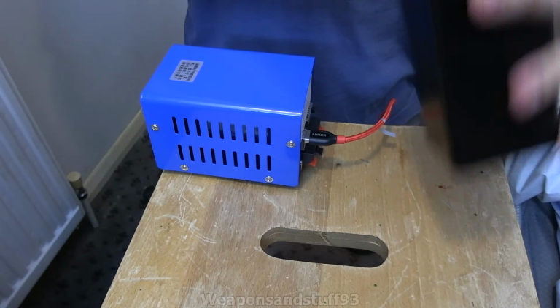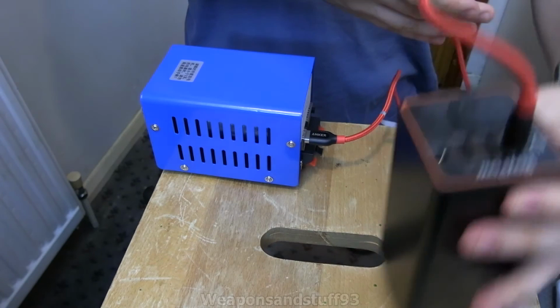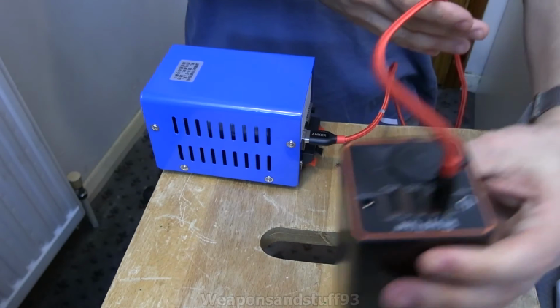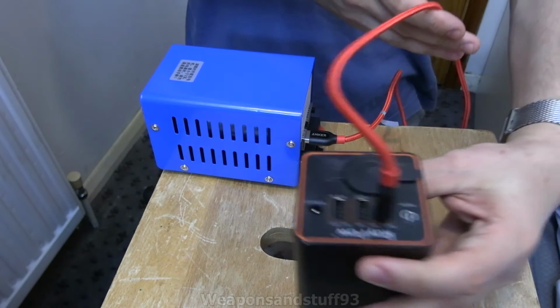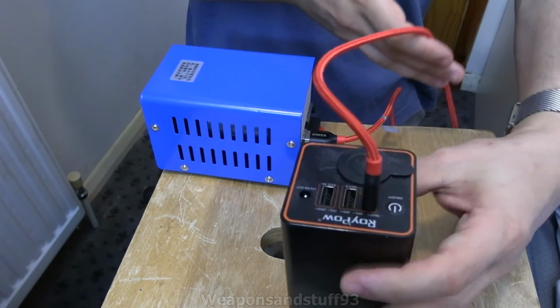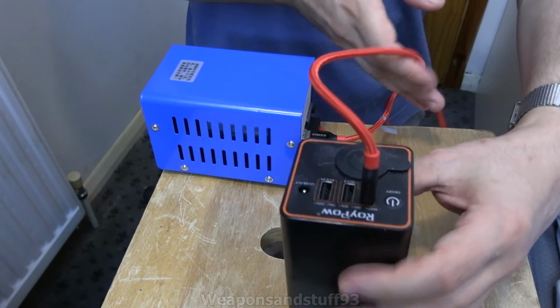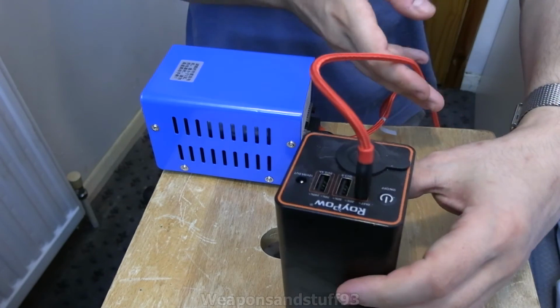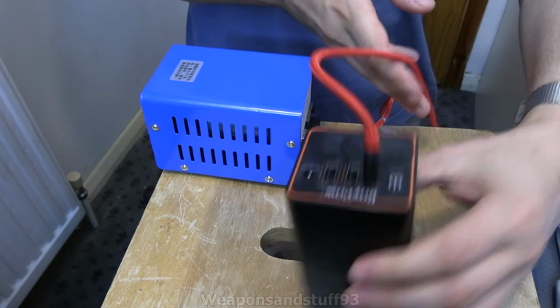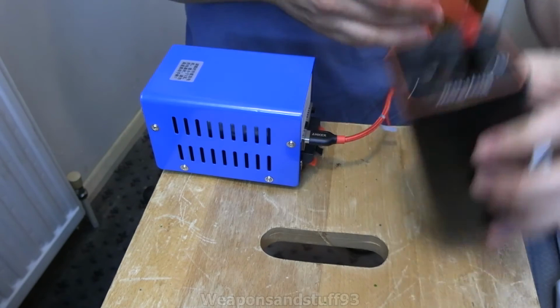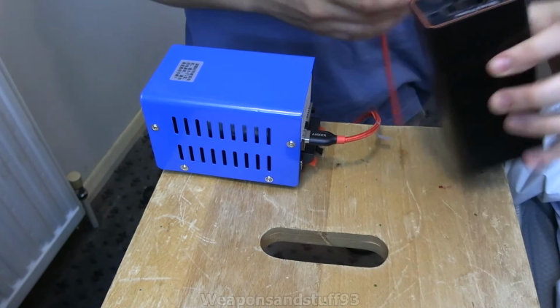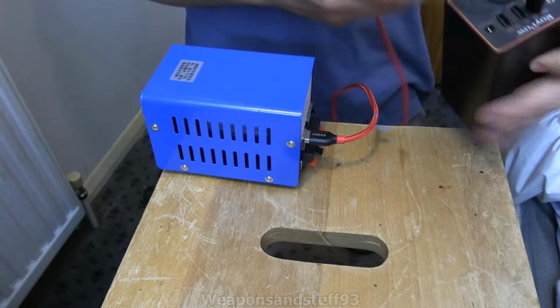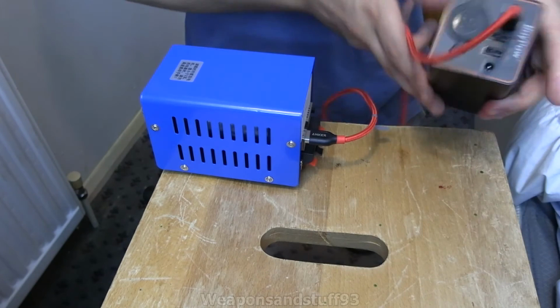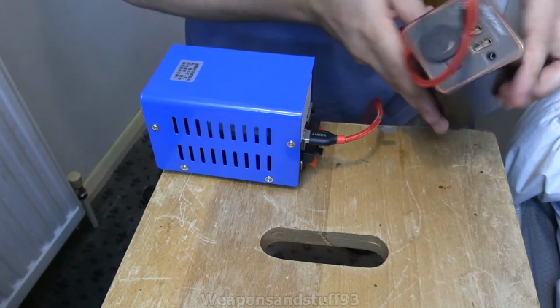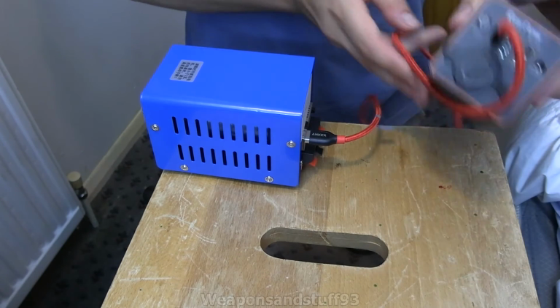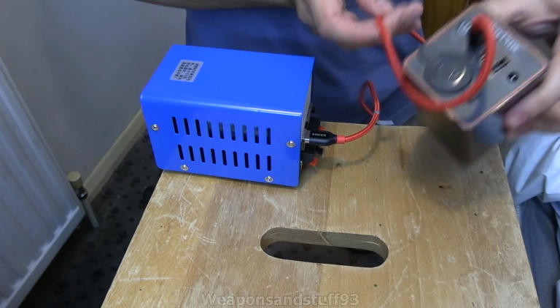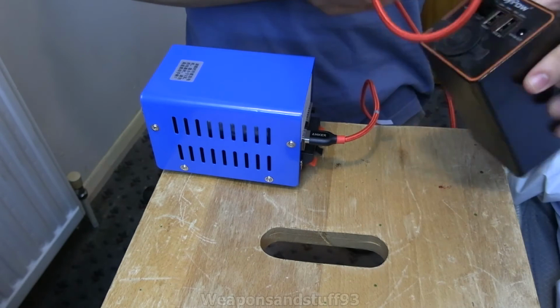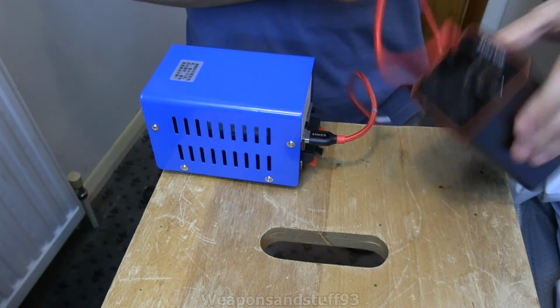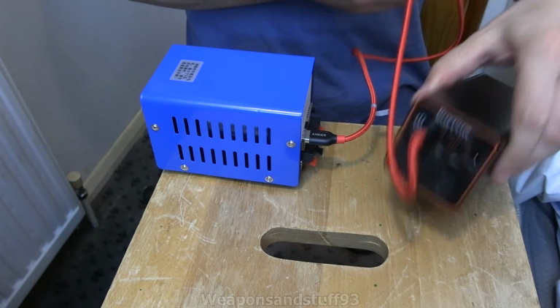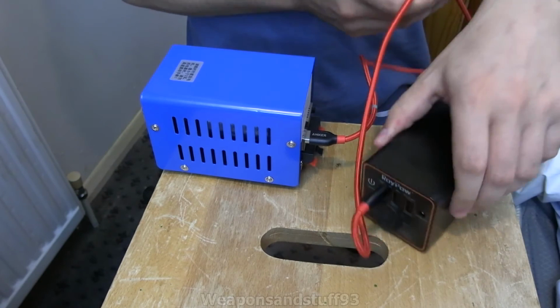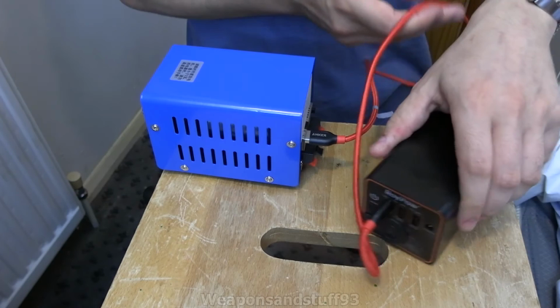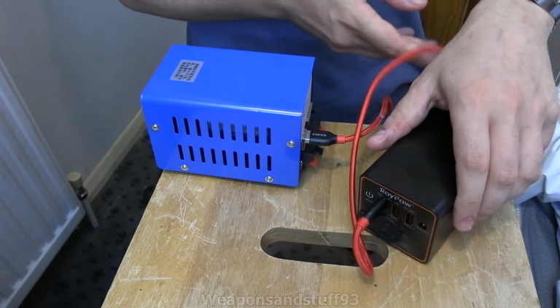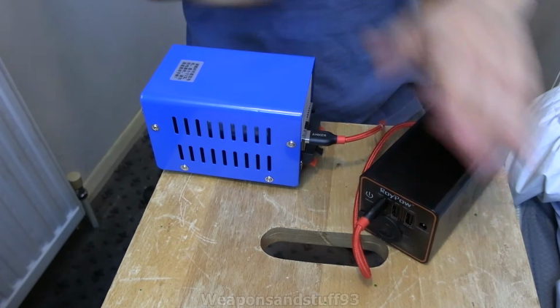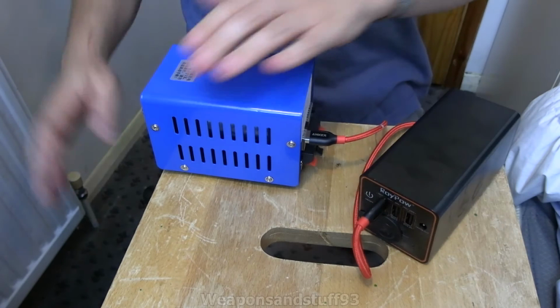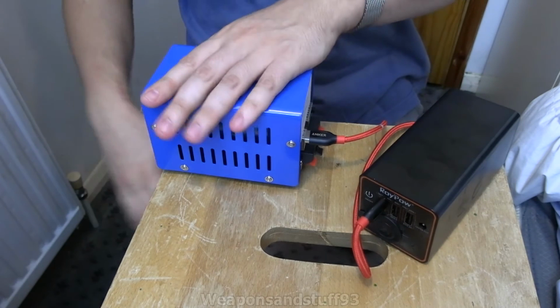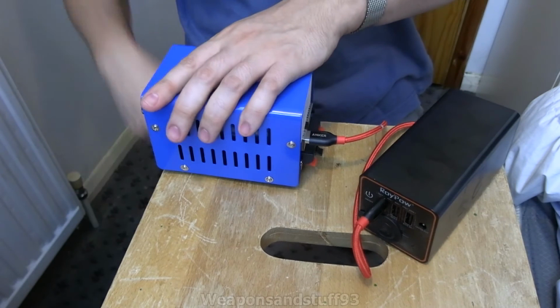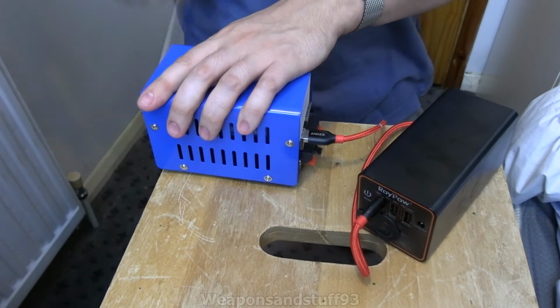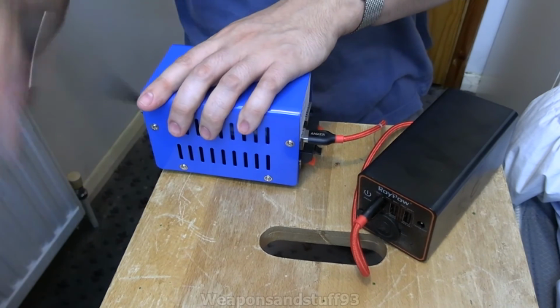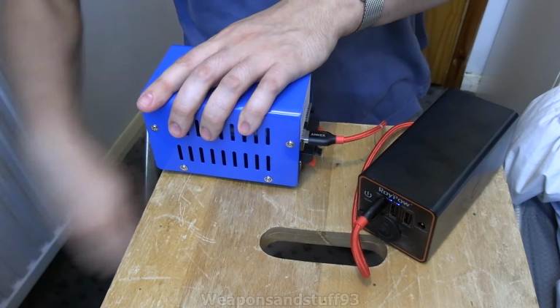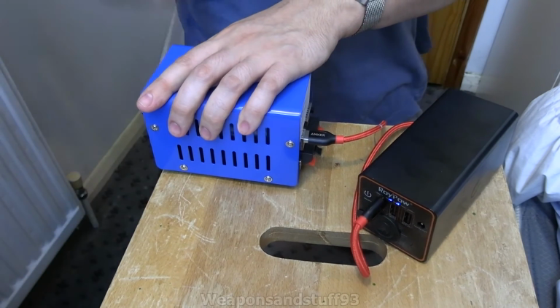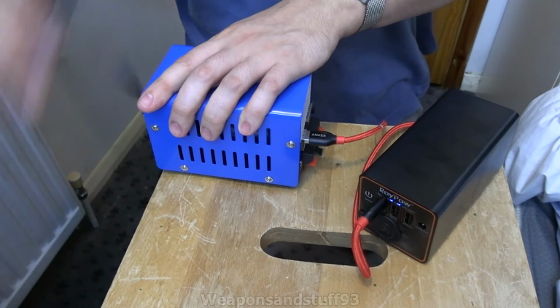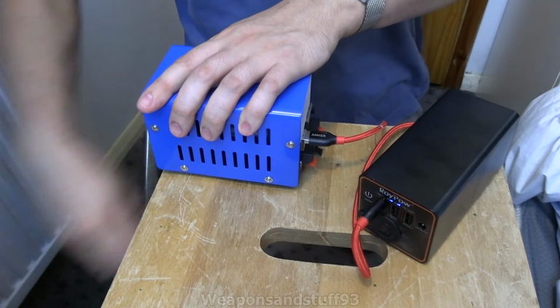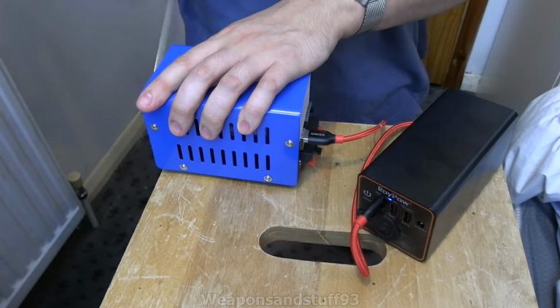Right, so this is plugged in. This has lights that come up on top of it so if I turn it this way, hopefully you'll be able to see them. Yeah, there you go.